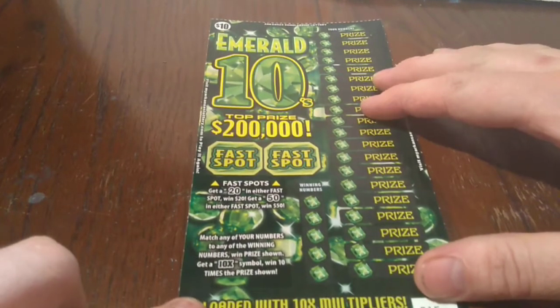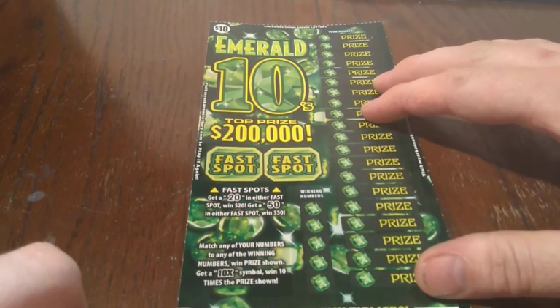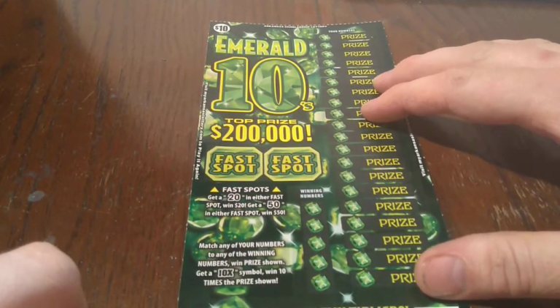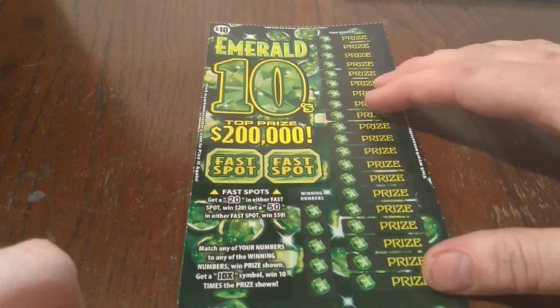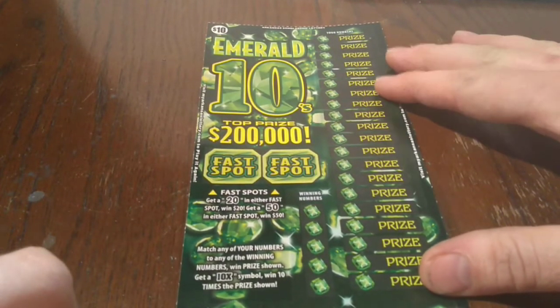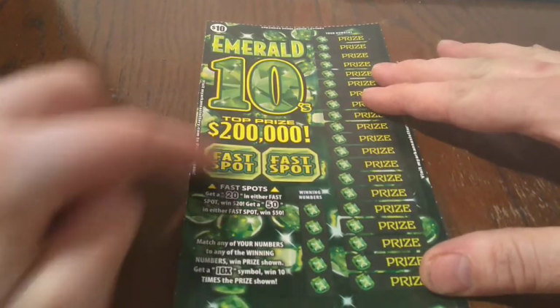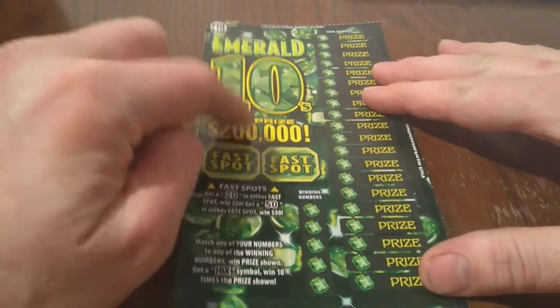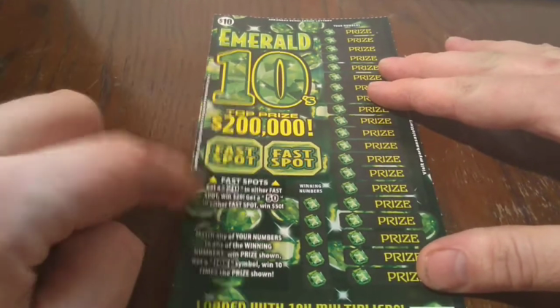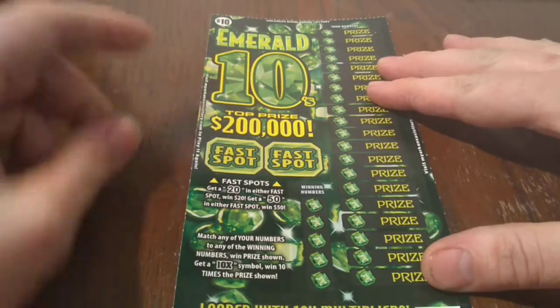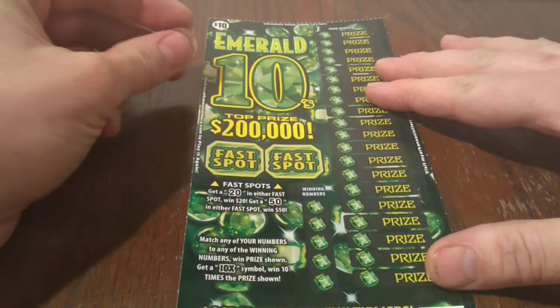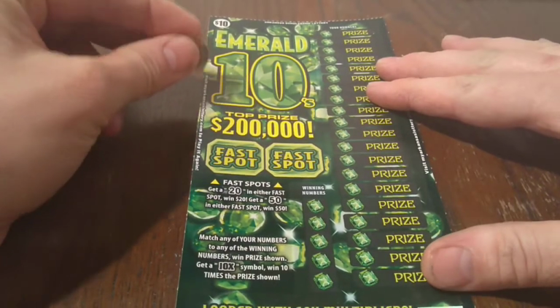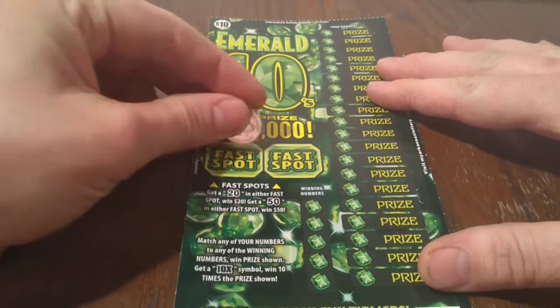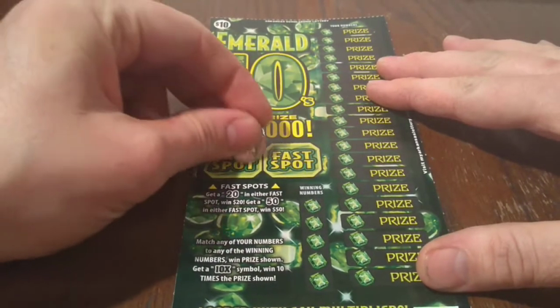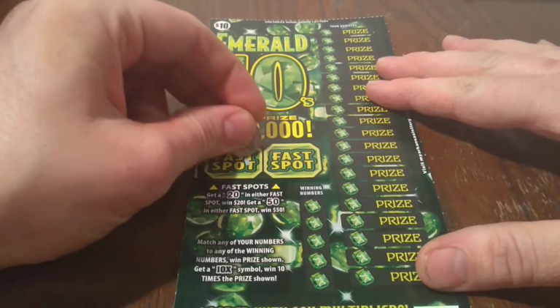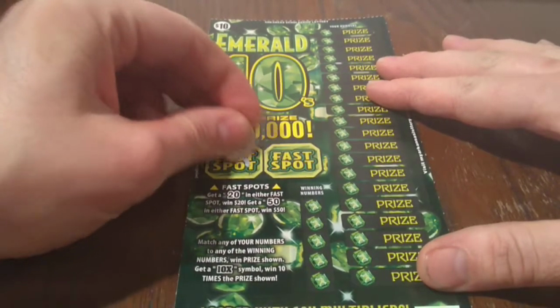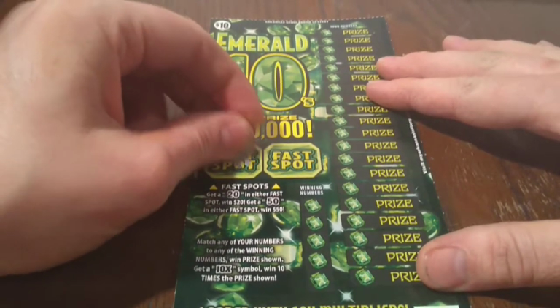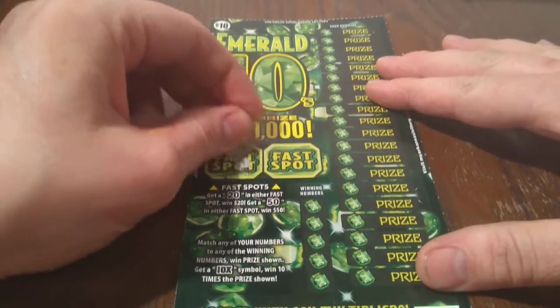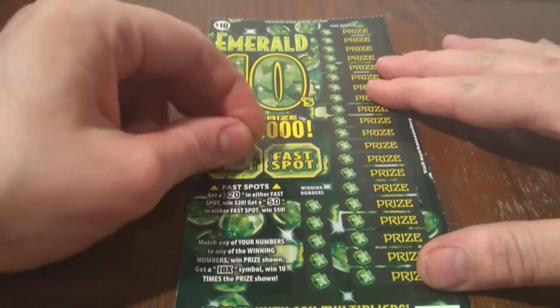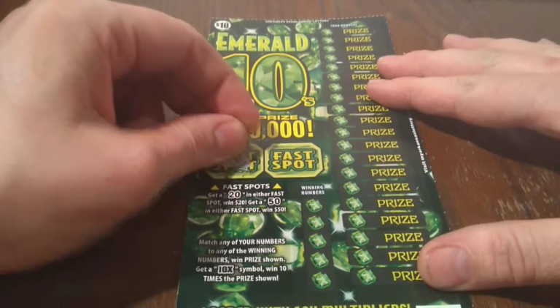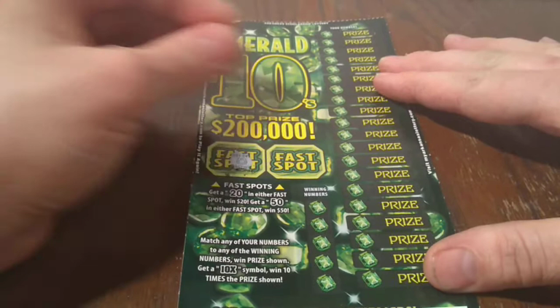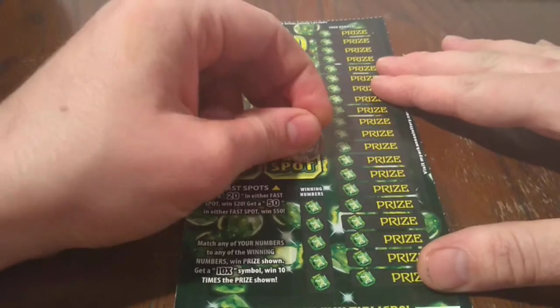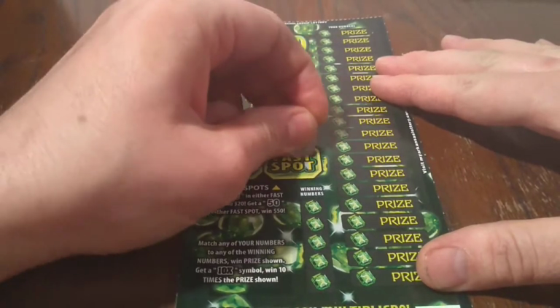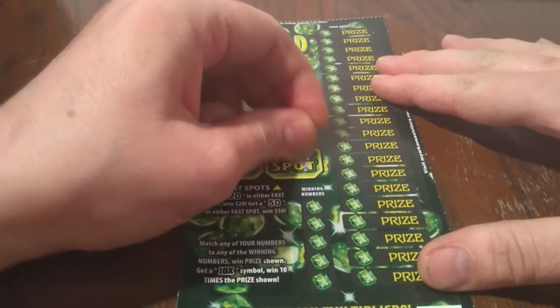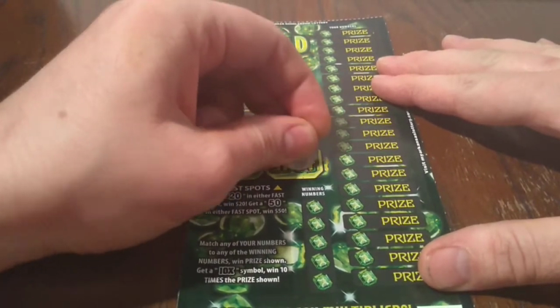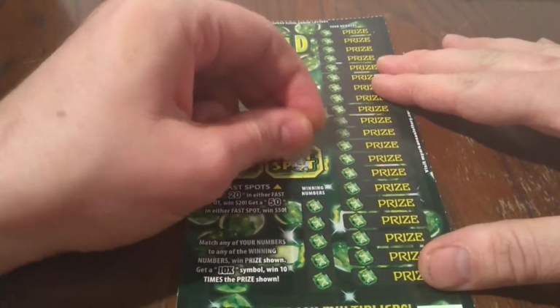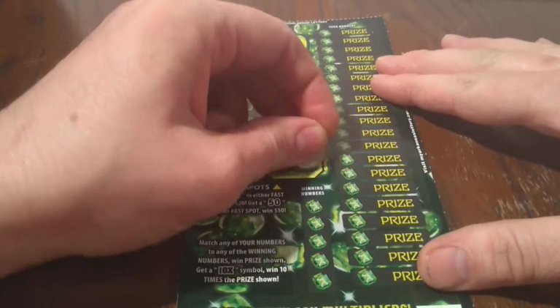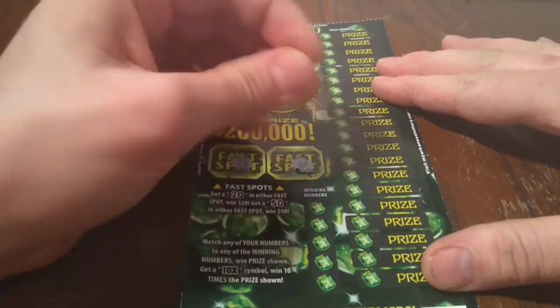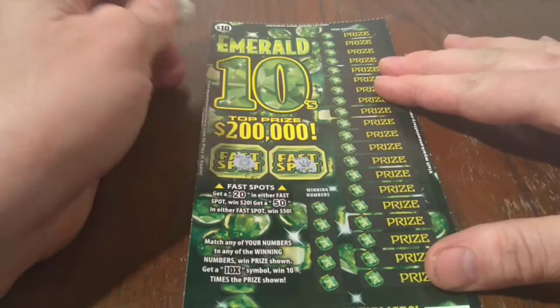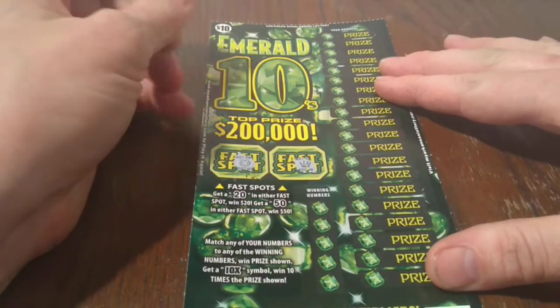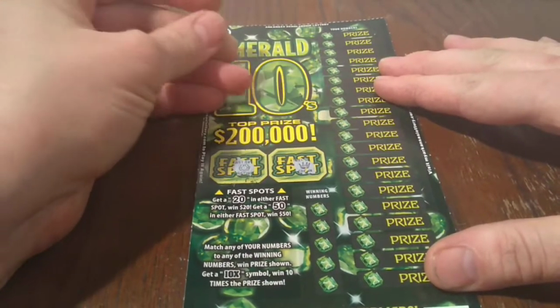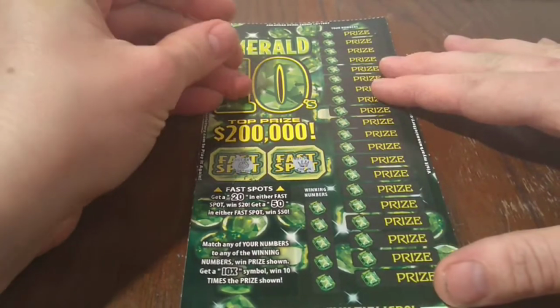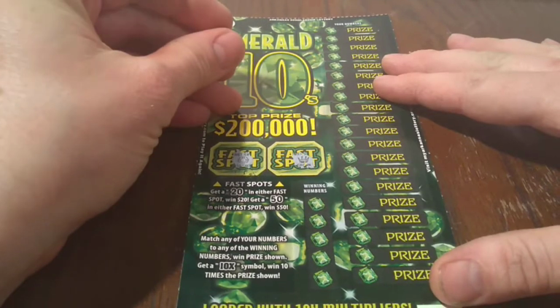We'll start in the fast spots and try to find a 20 or a 50. Got a horseshoe, got a crown — did not win in the fast spots.